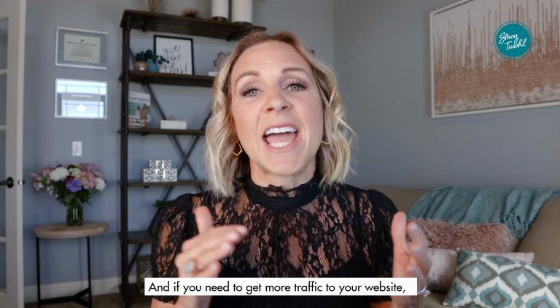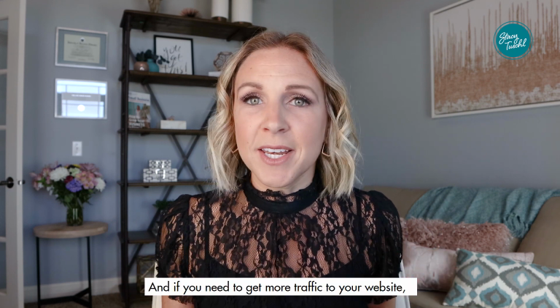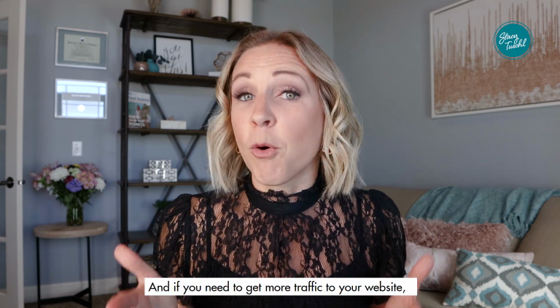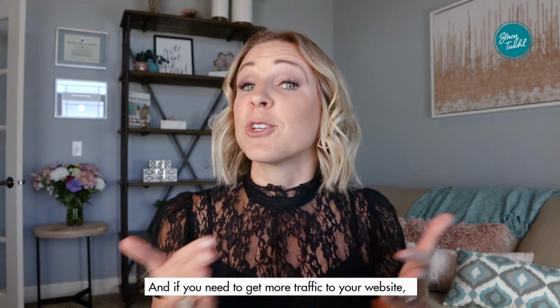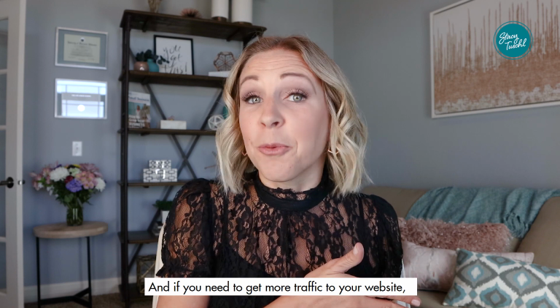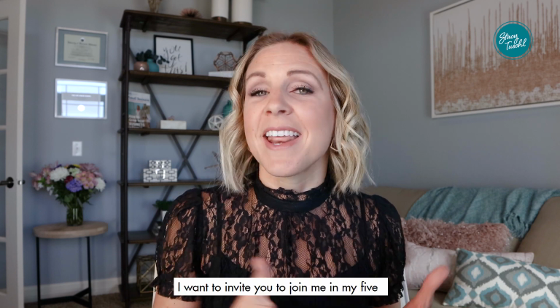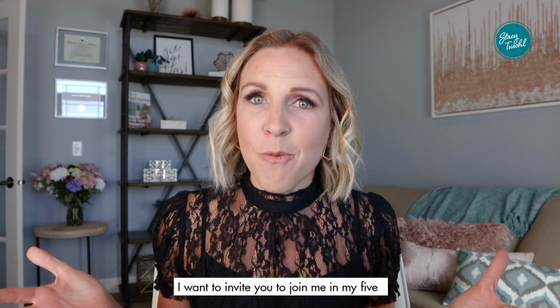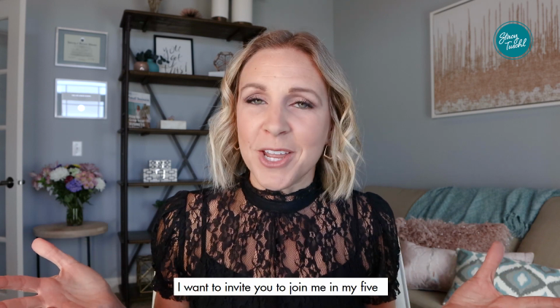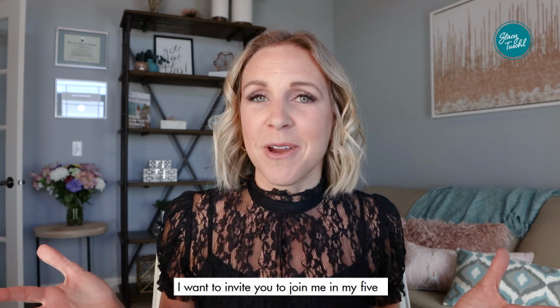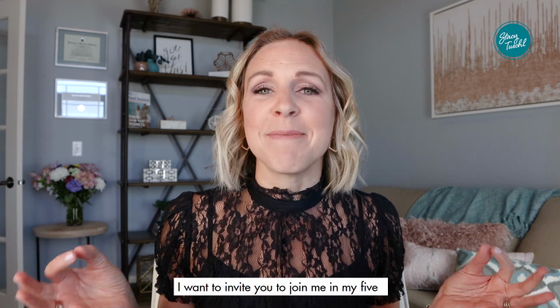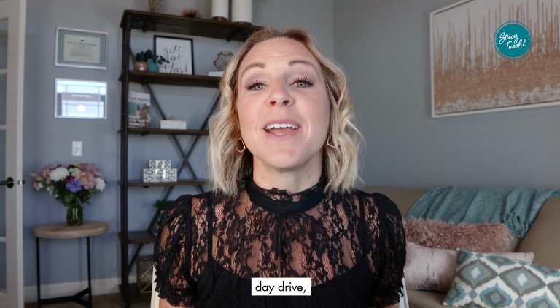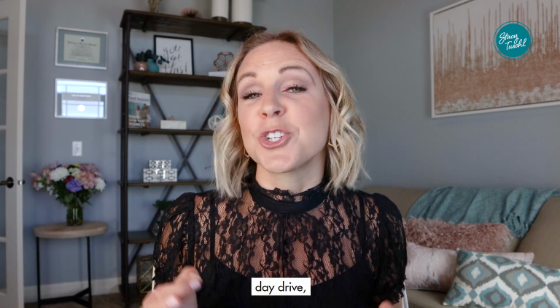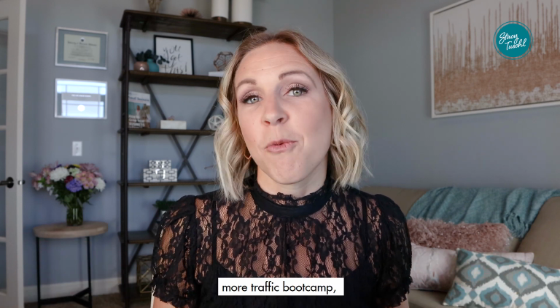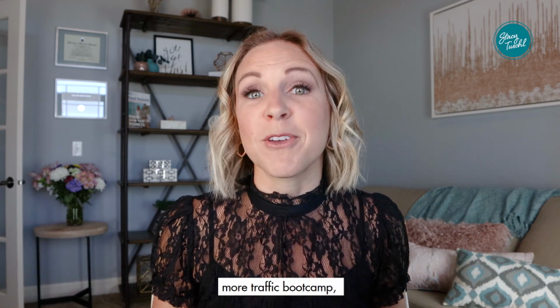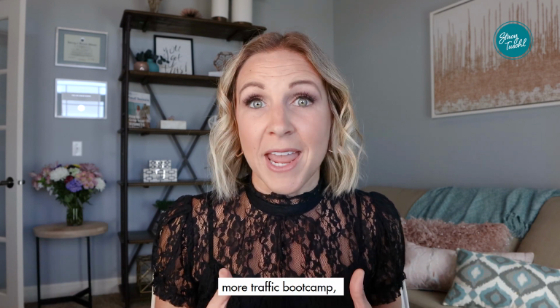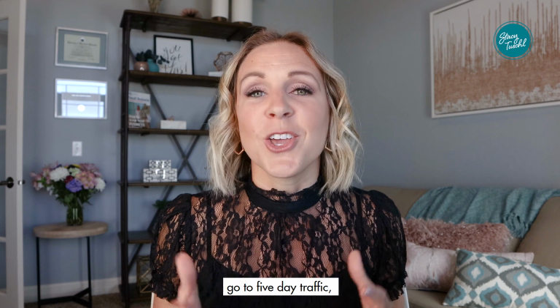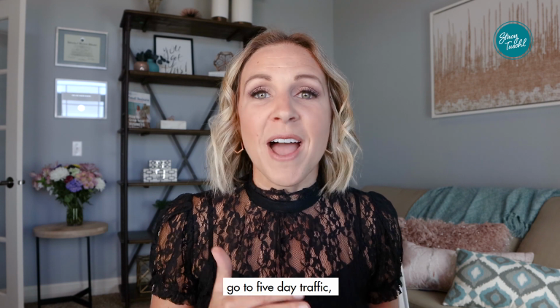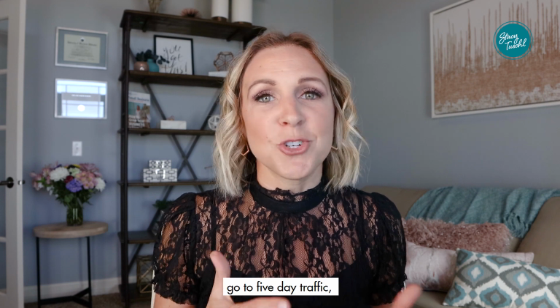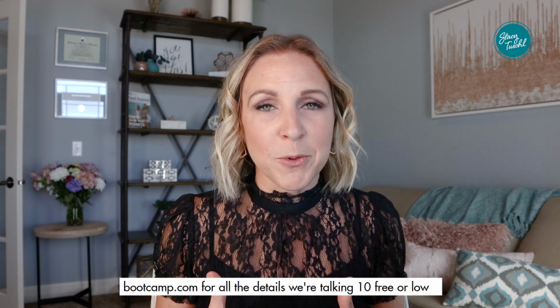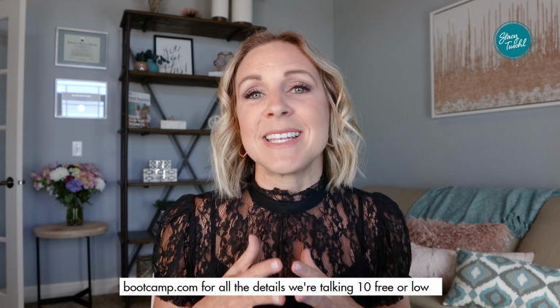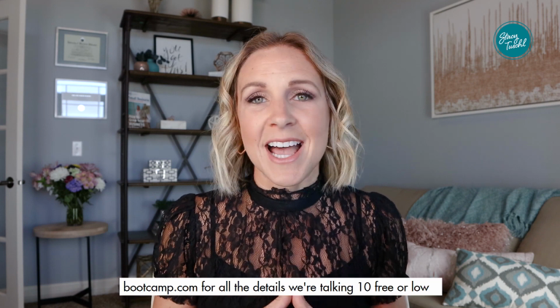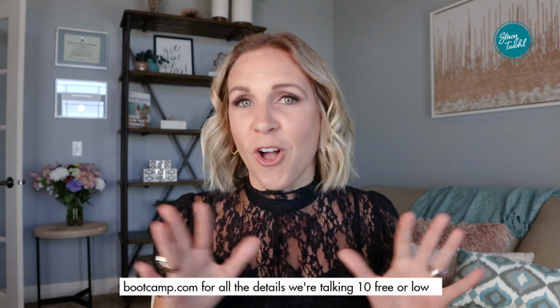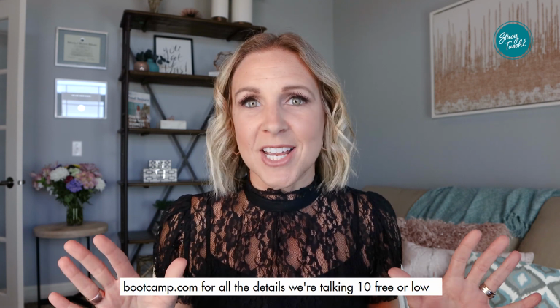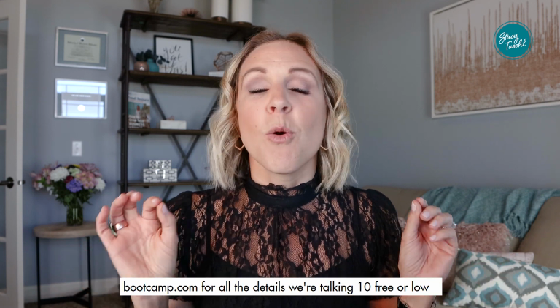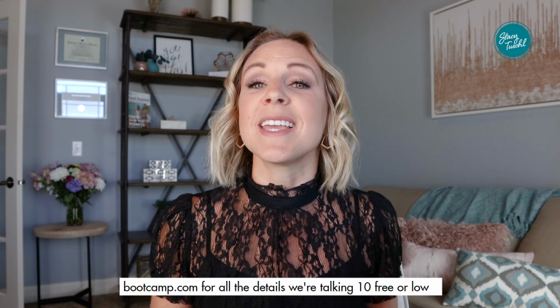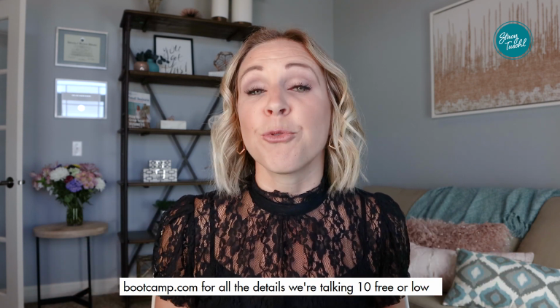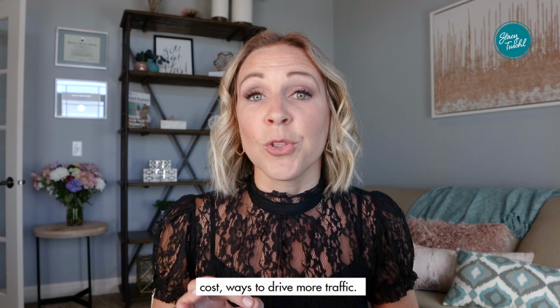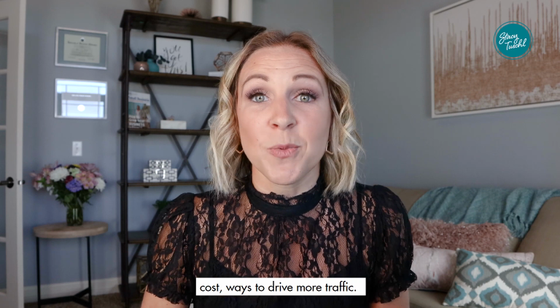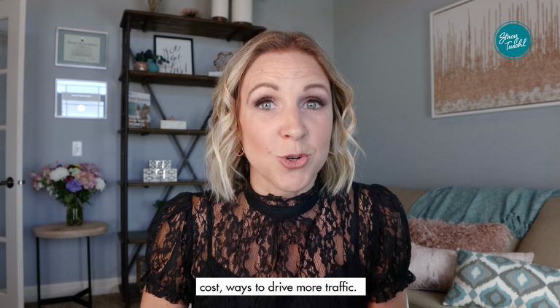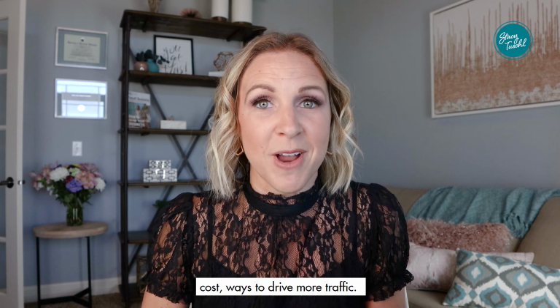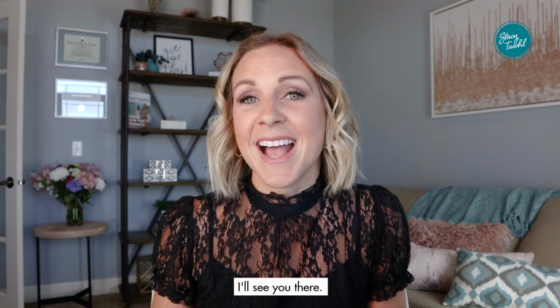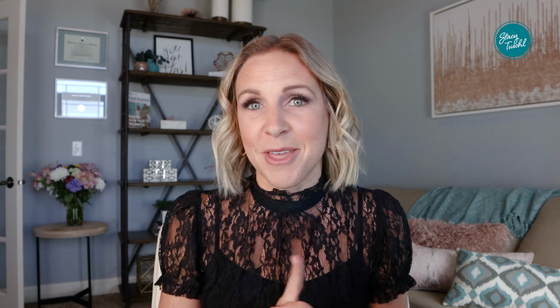If you need to get more traffic to your website, I want to invite you to join me in my five-day Drive More Traffic Bootcamp. Go to 5daytrafficbootcamp.com for all the details — we're talking 10 free or low-cost ways to drive more traffic. I'll see you there.